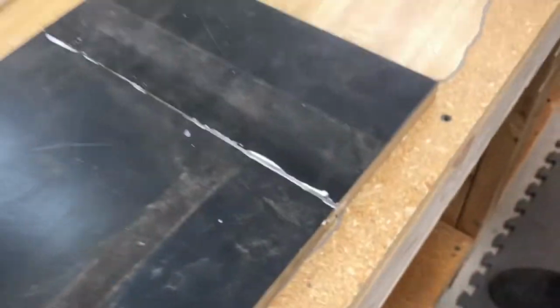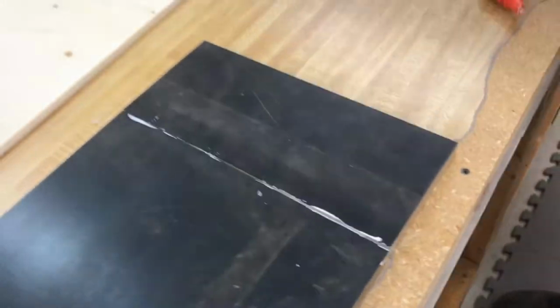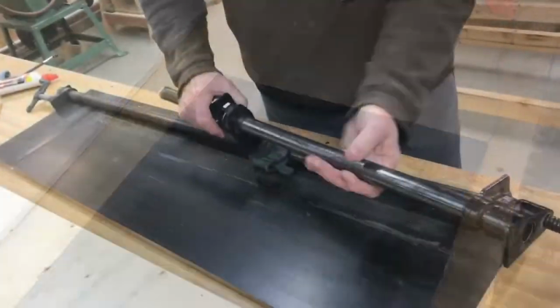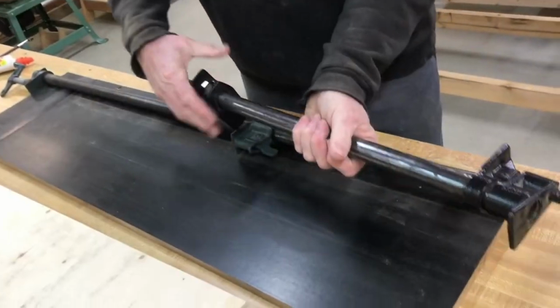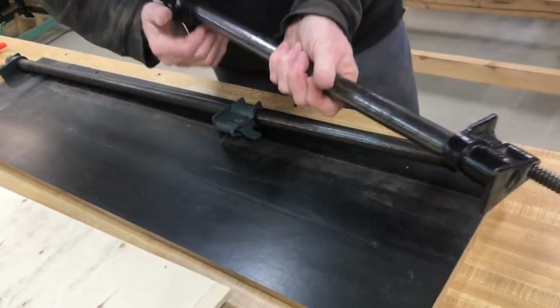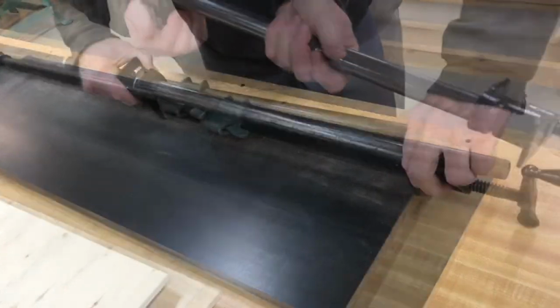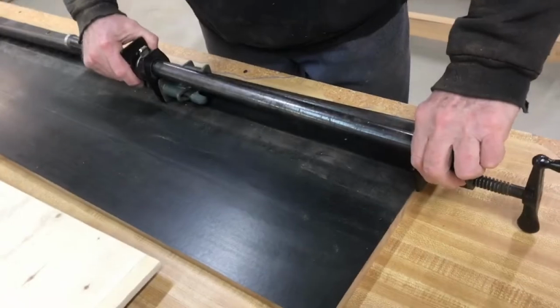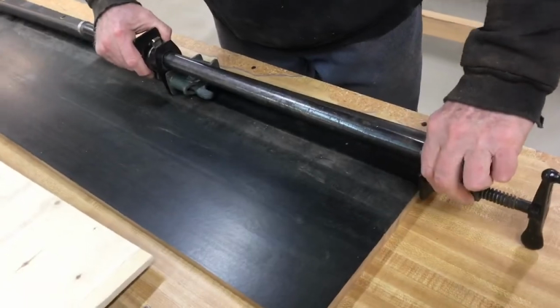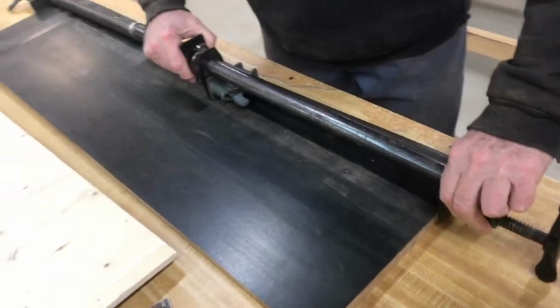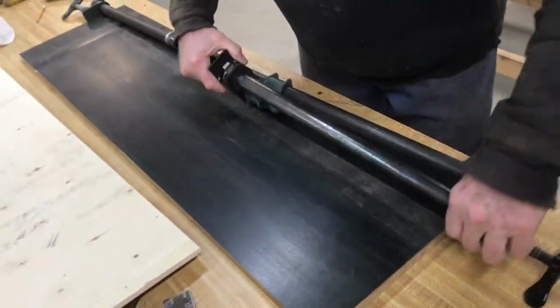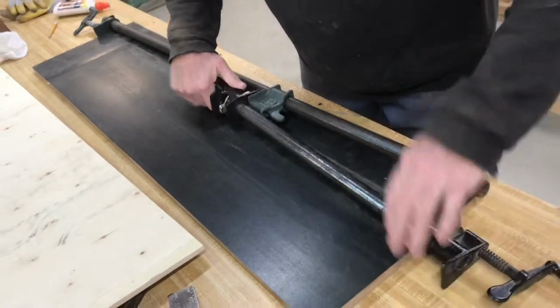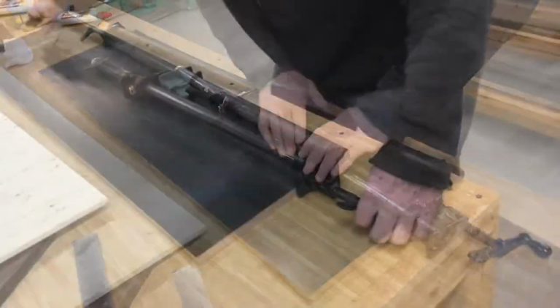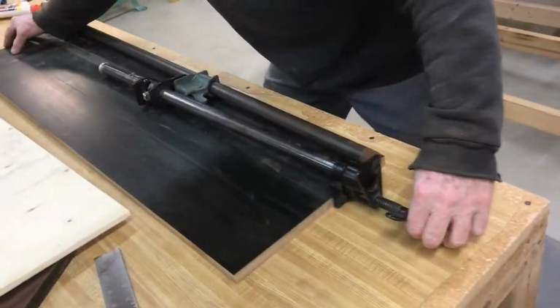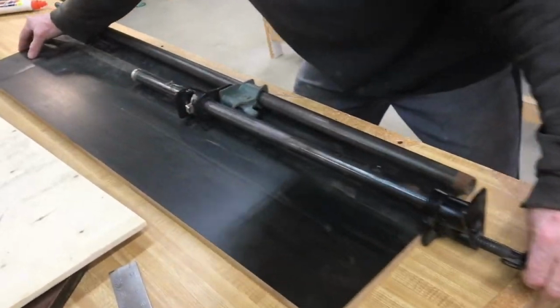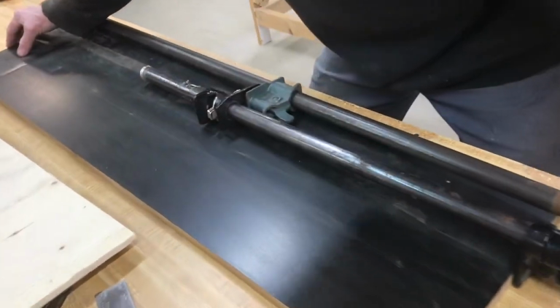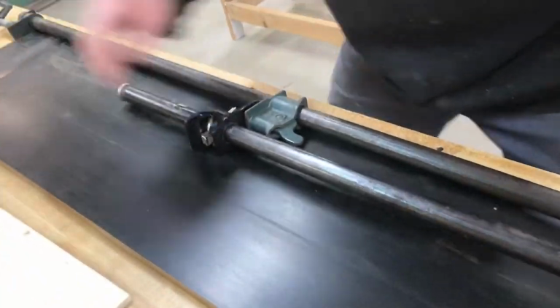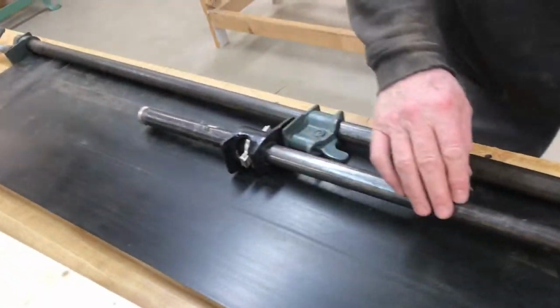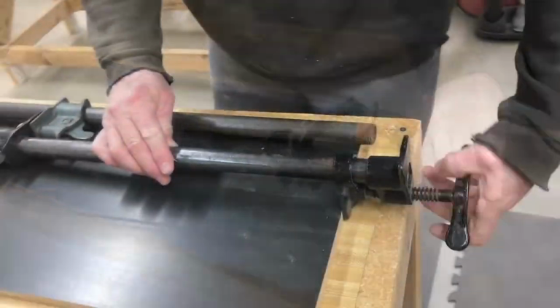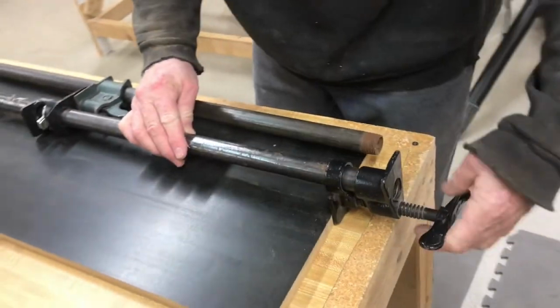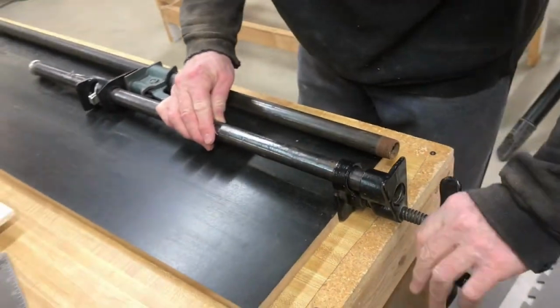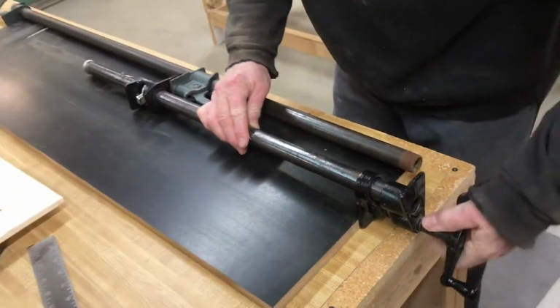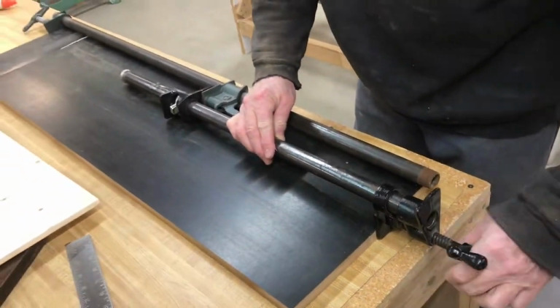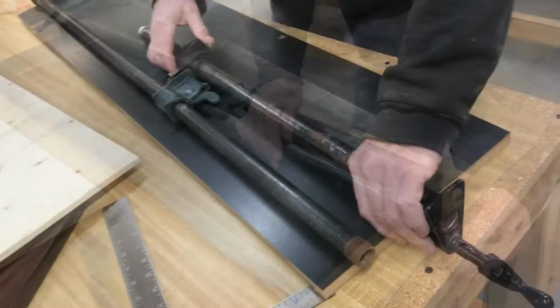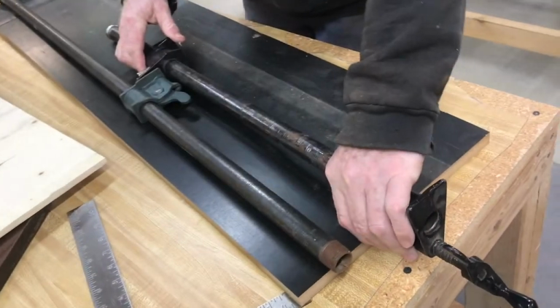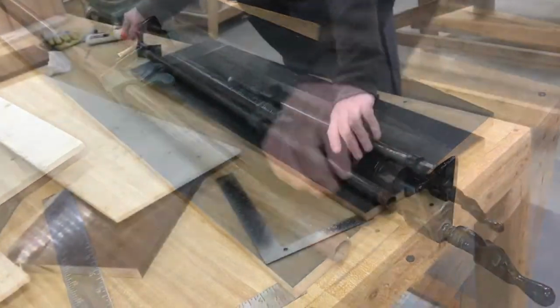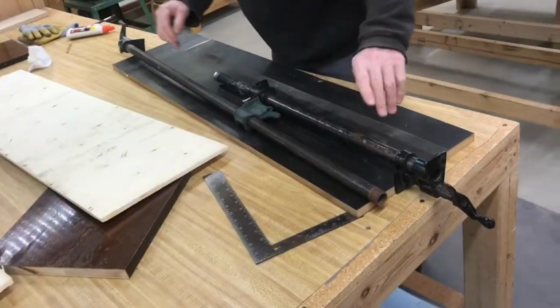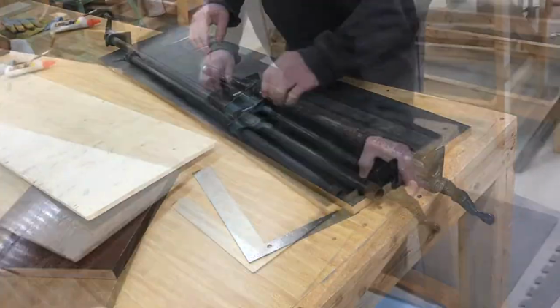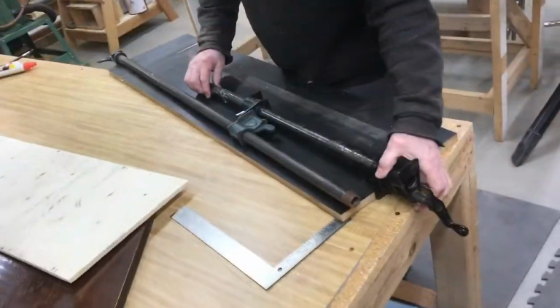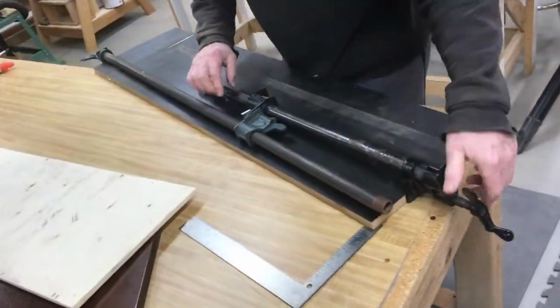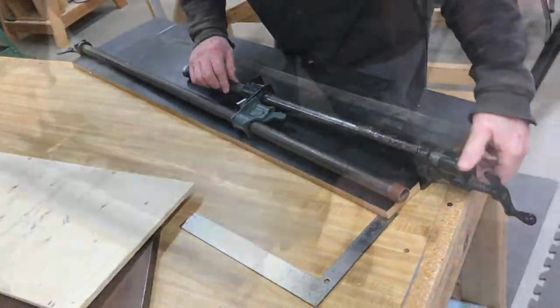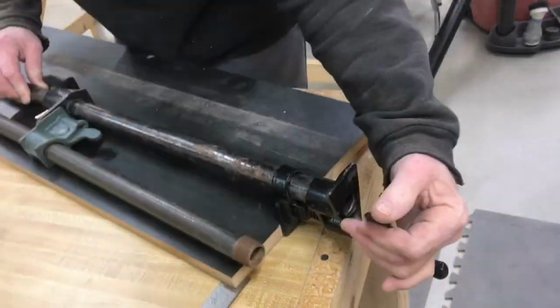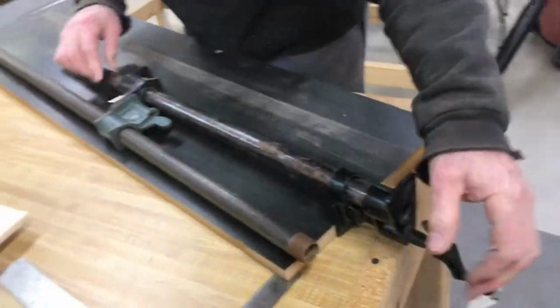These pipe clamps are pretty versatile. You can spin these clamps around in different configurations, so you can see the two ends of the clamps mesh perfectly together. Then go ahead and tighten it up. You can readjust it and make sure everything tightens up nice and even.